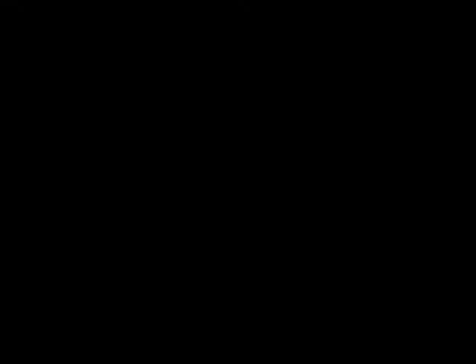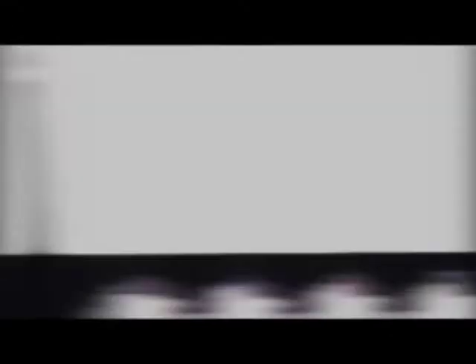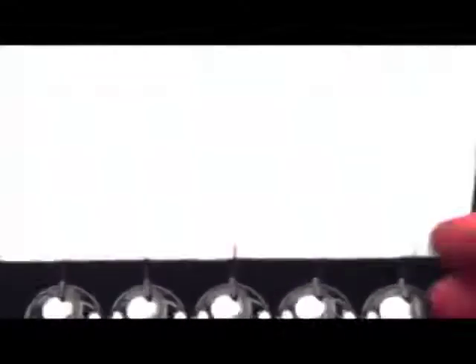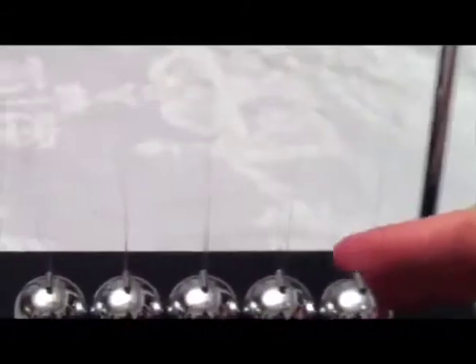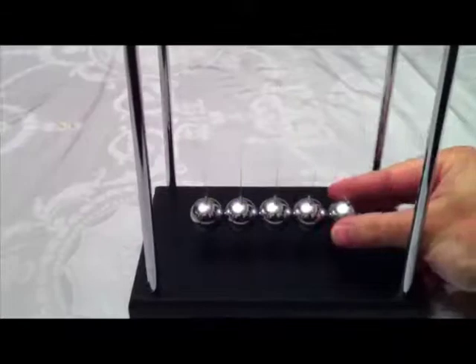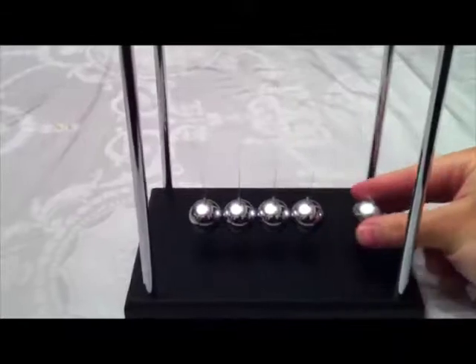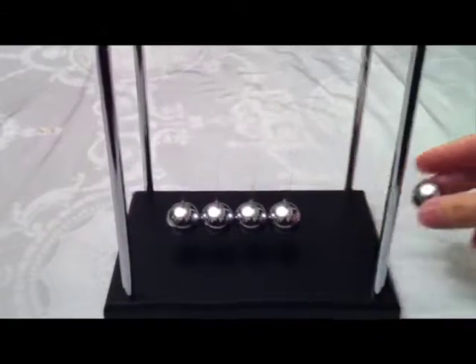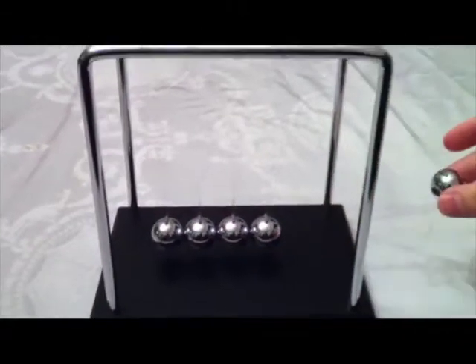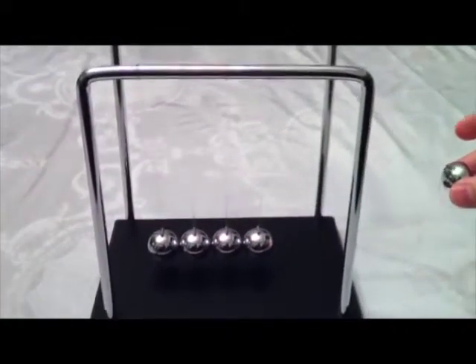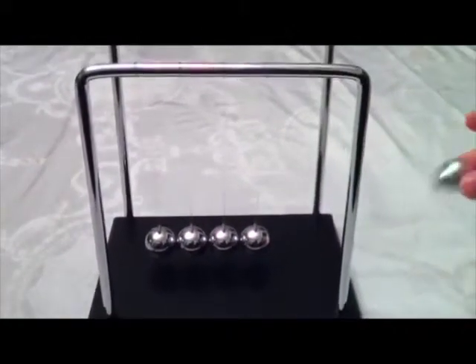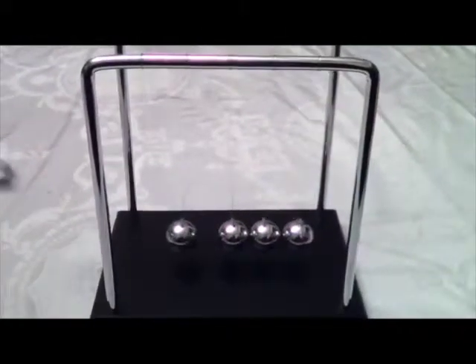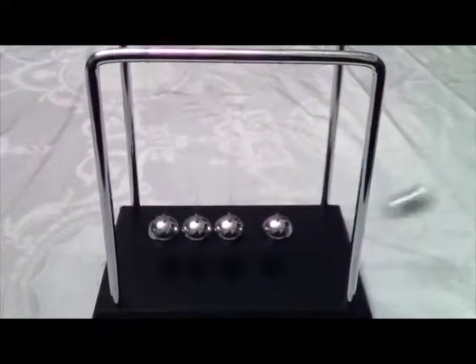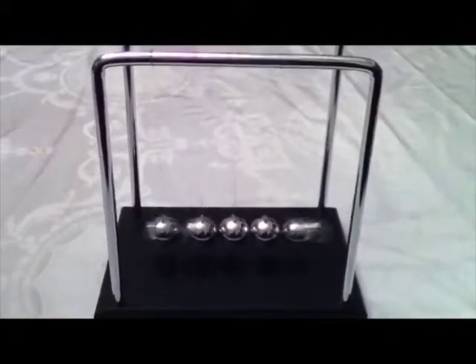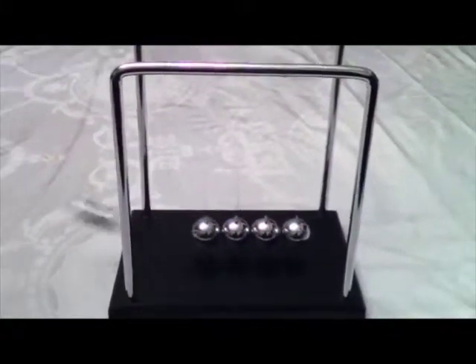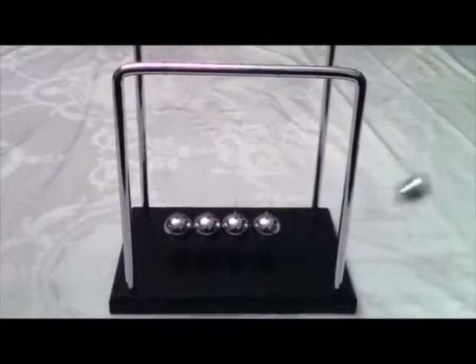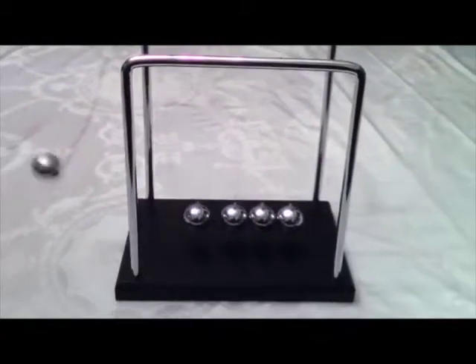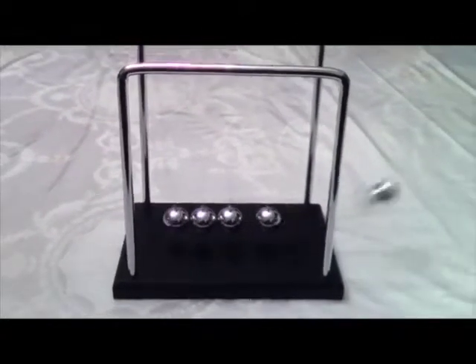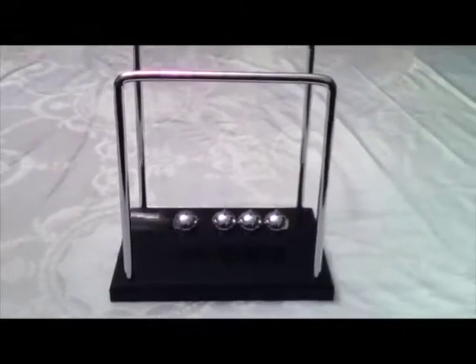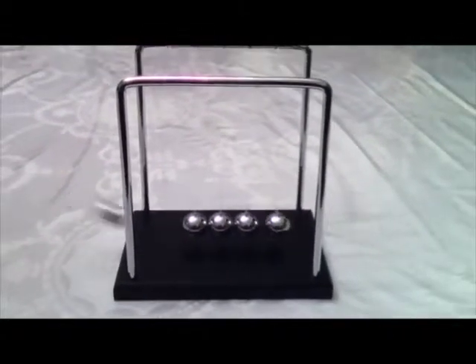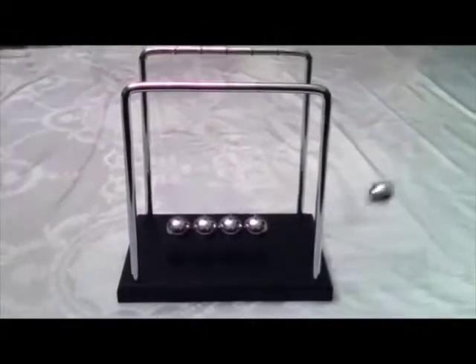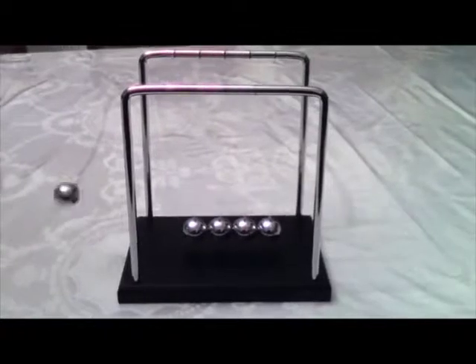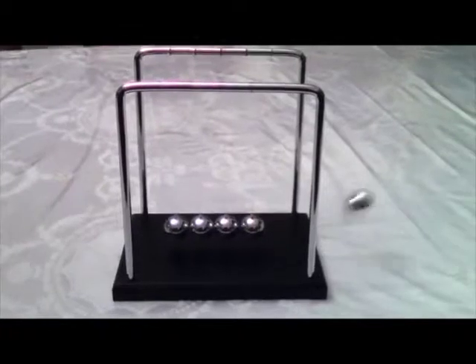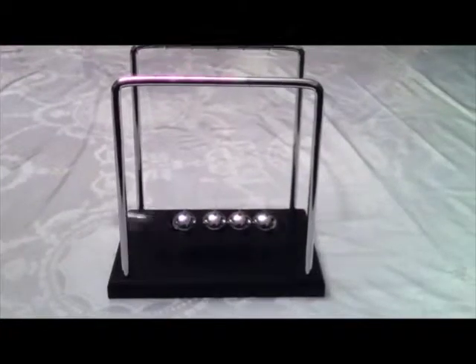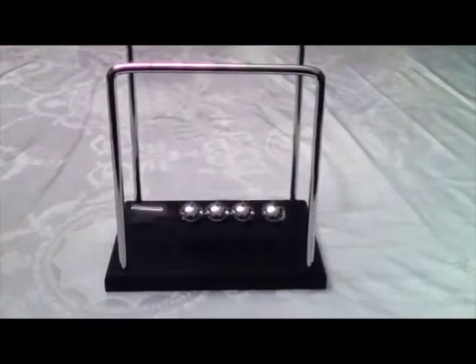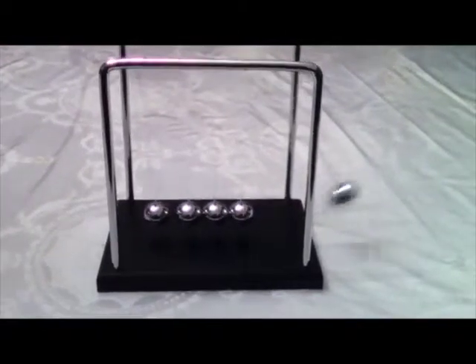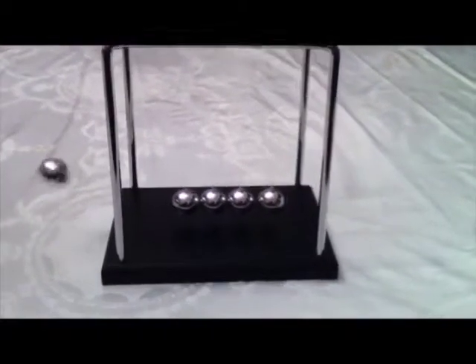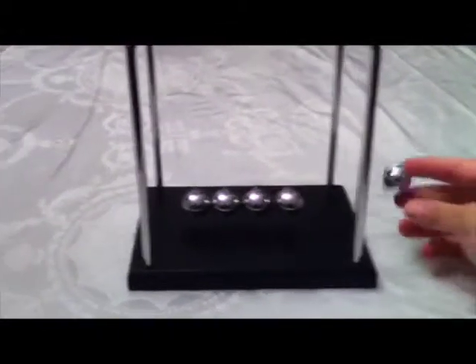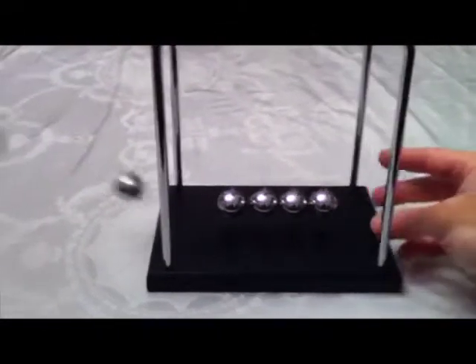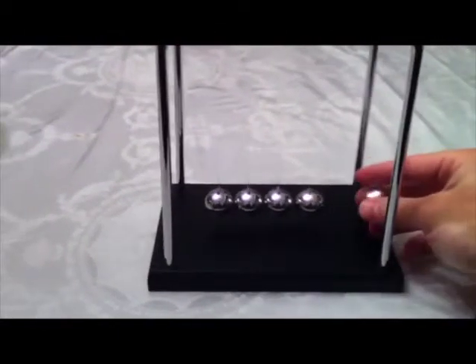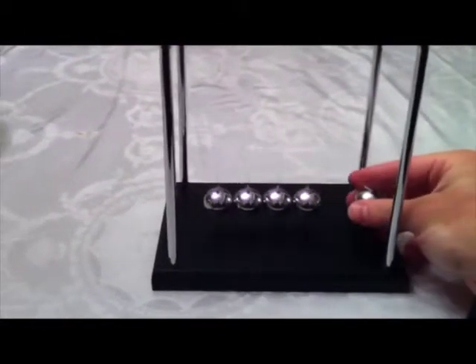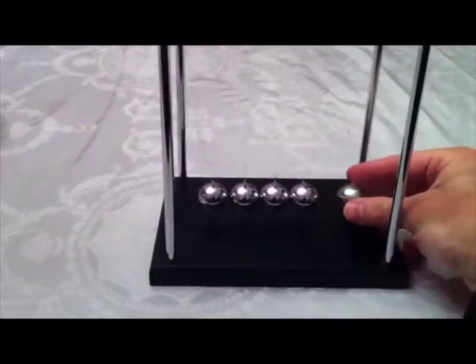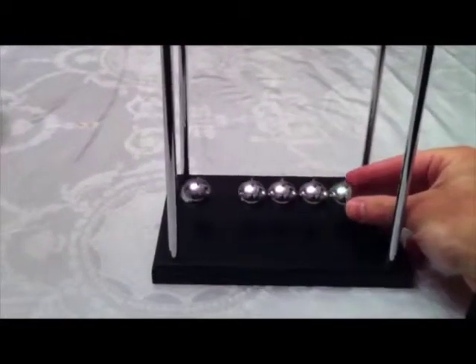The key laws at work being conservation of energy and momentum, the role of friction, kinetic and potential energy, and don't forget elastic and inelastic collisions — probably known as Newton's Cradle.